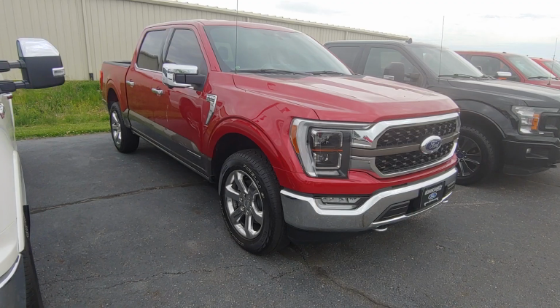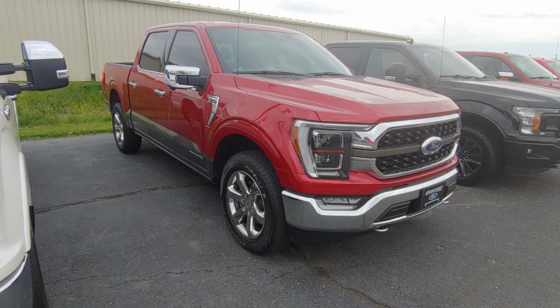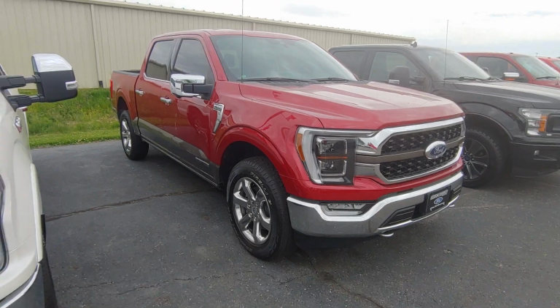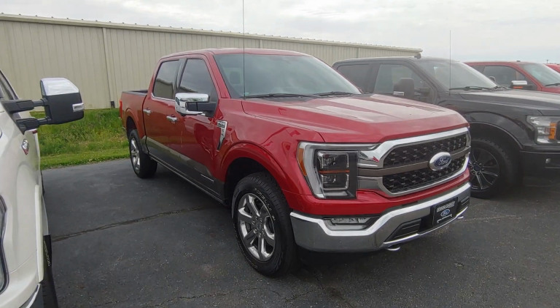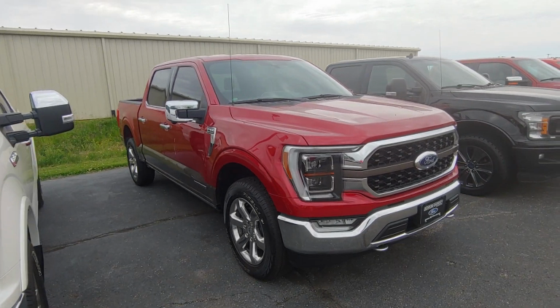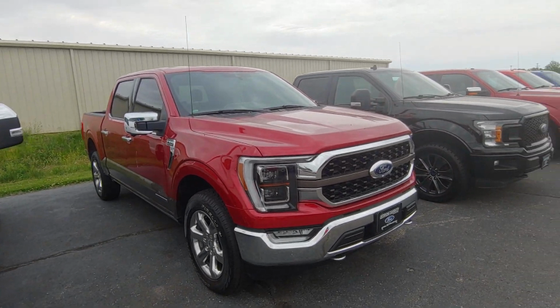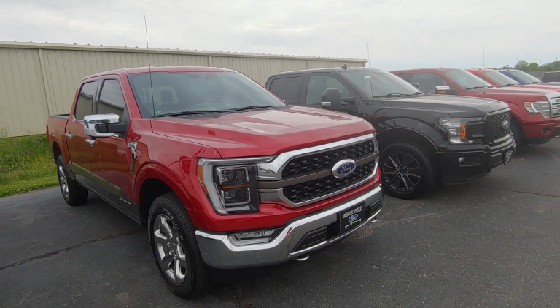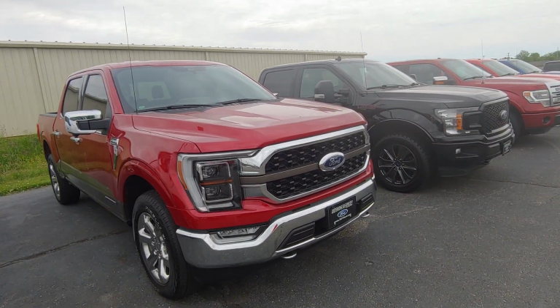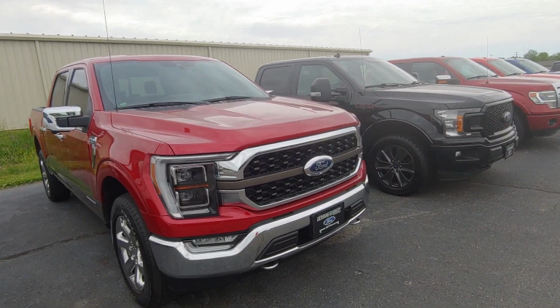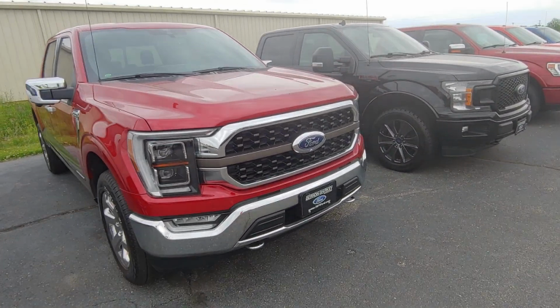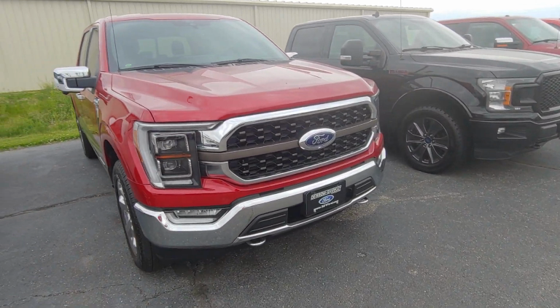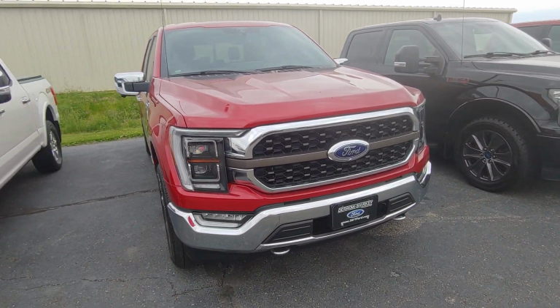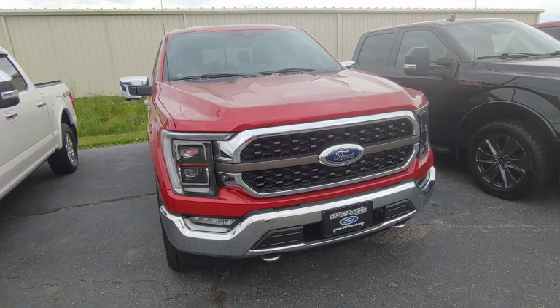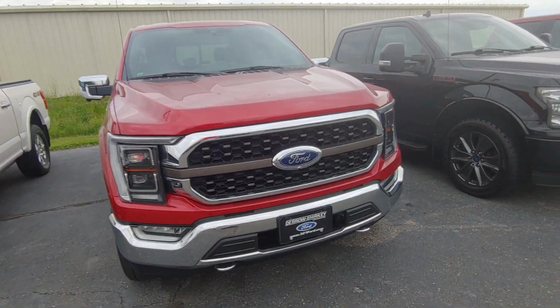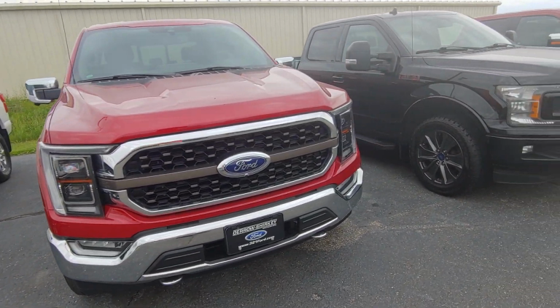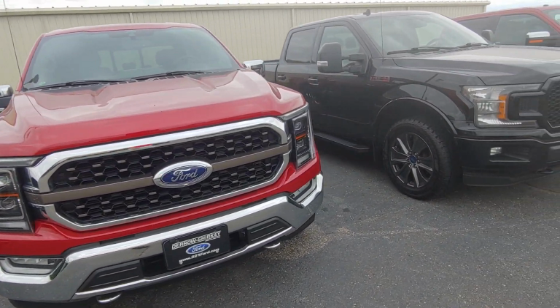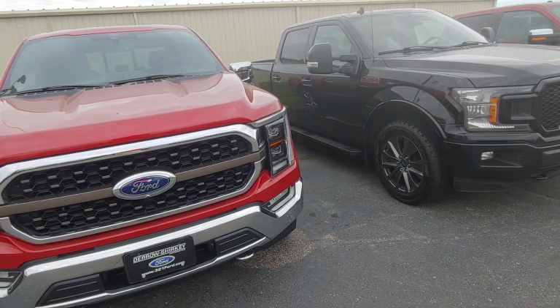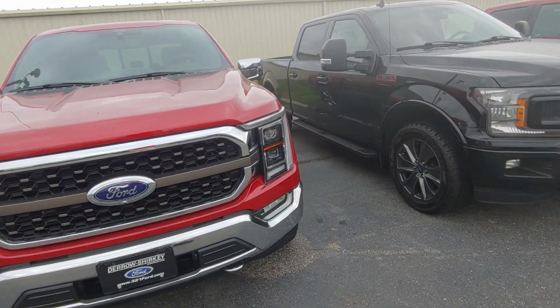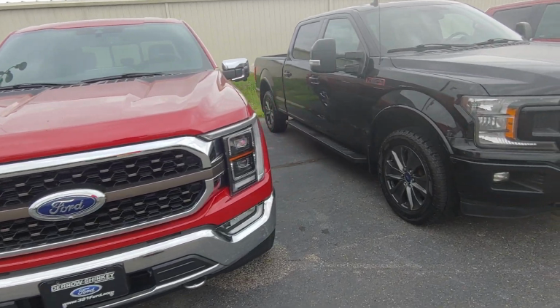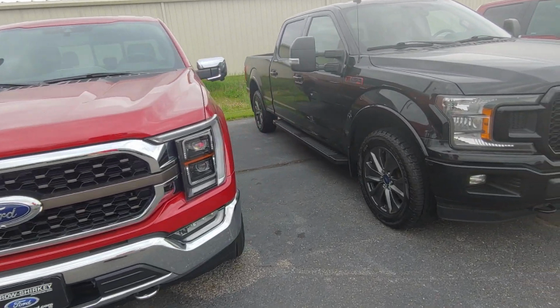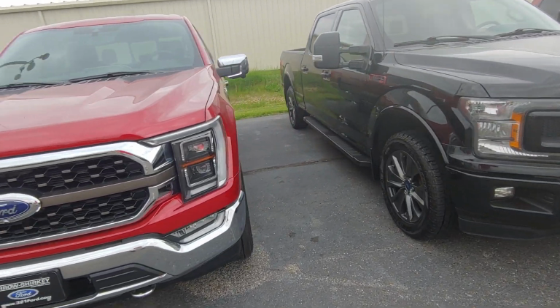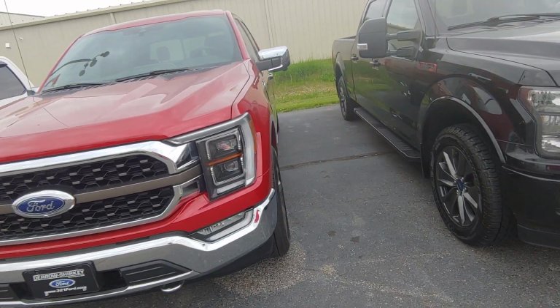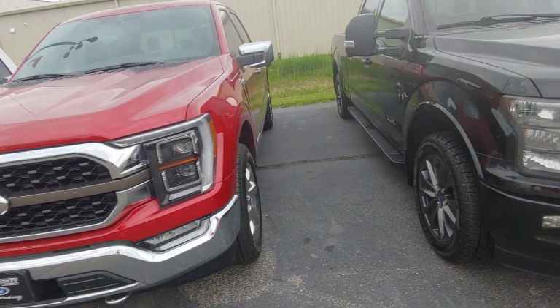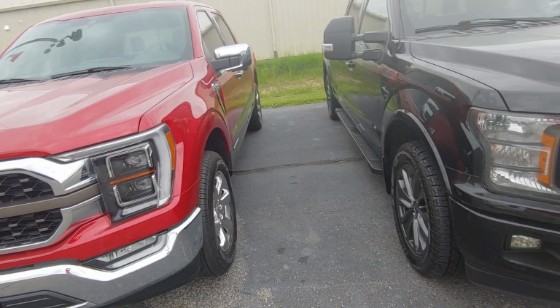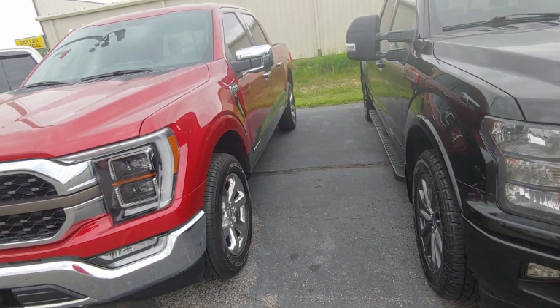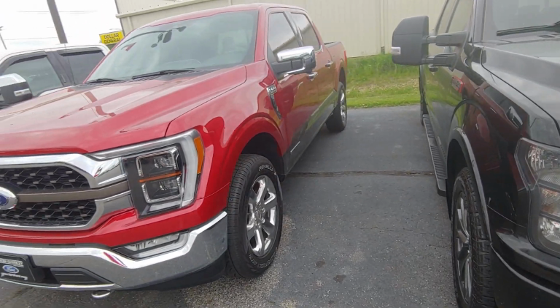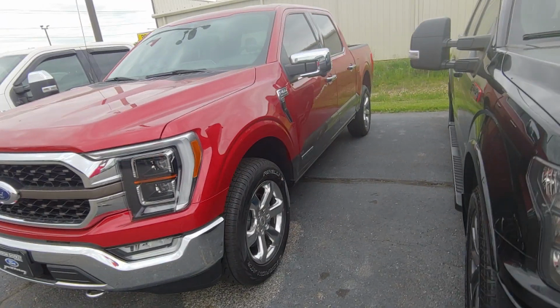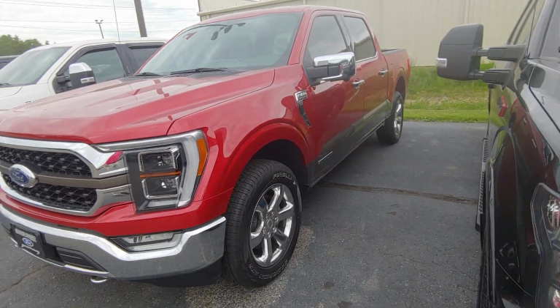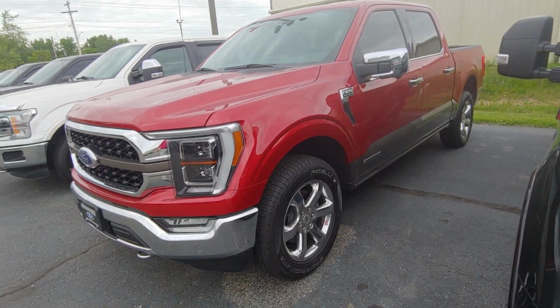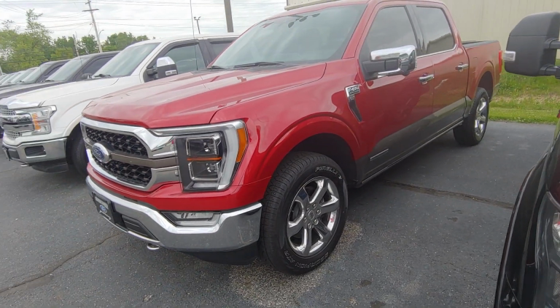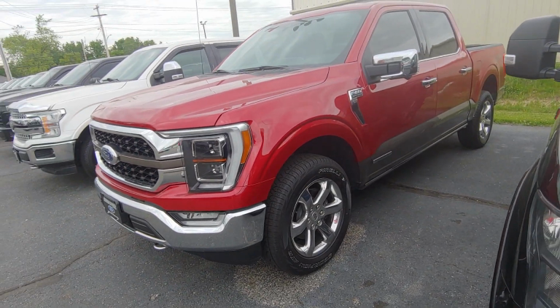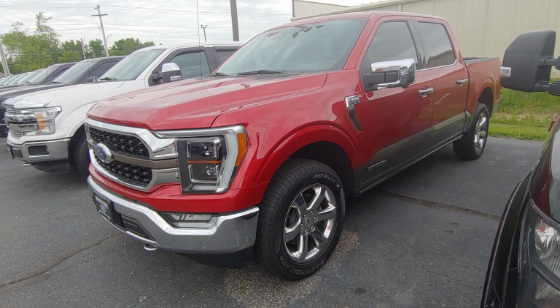Hey, good afternoon Toby at Daryl's Shirky. Wanted to send you a quick video of the 2021 F-150 King Ranch Power Boost.